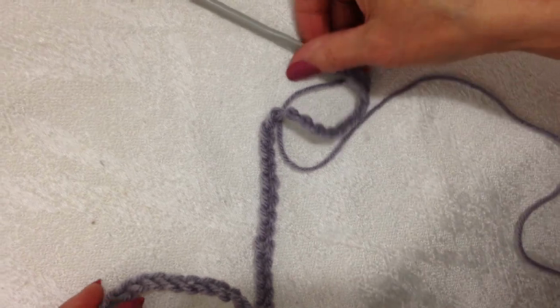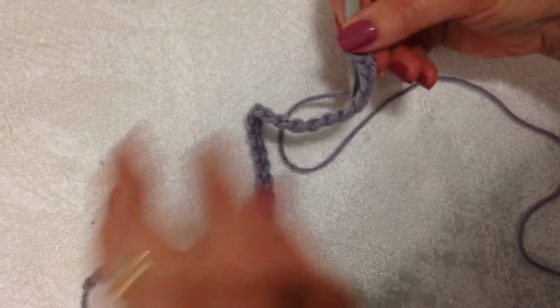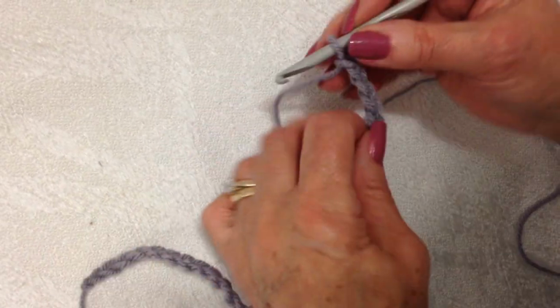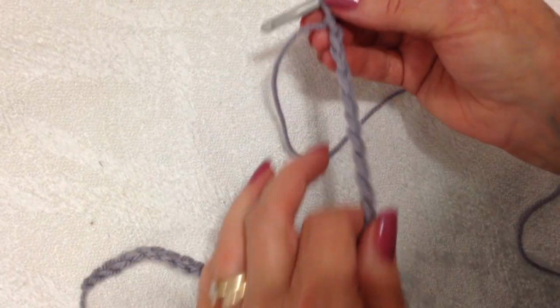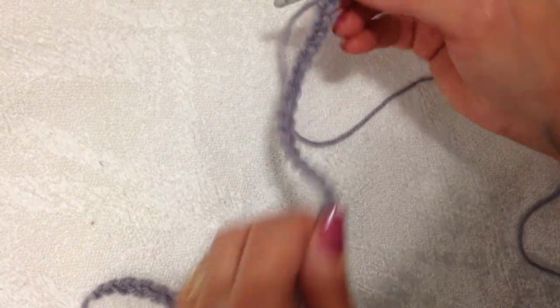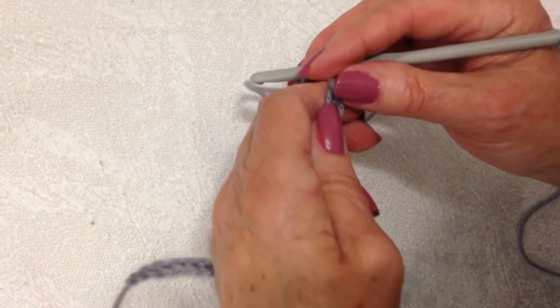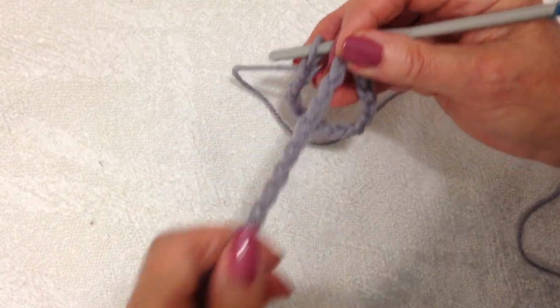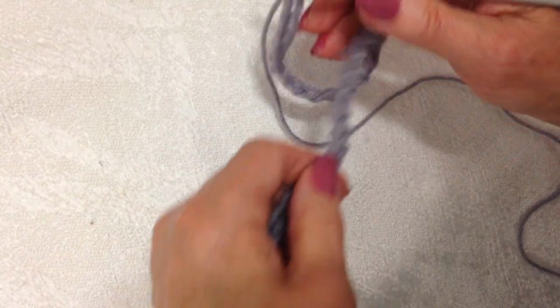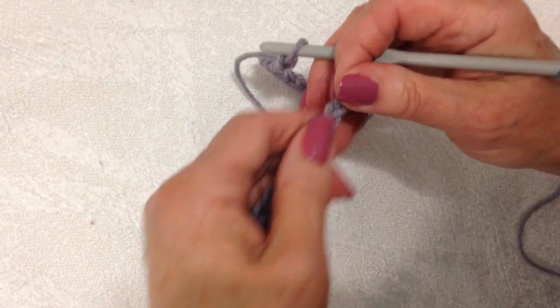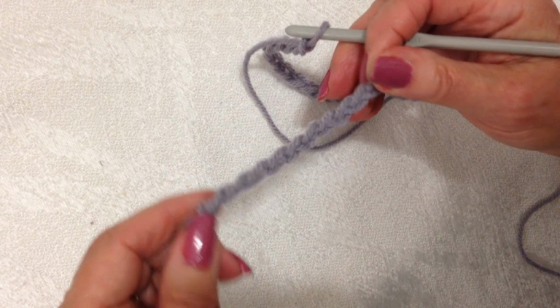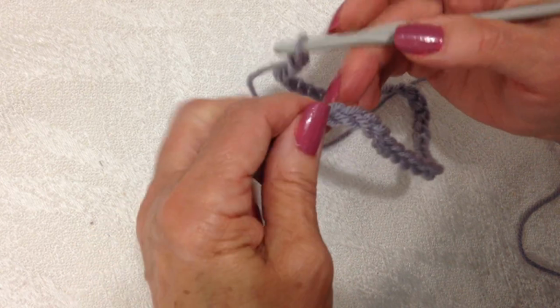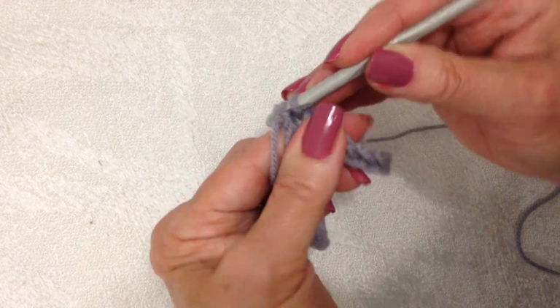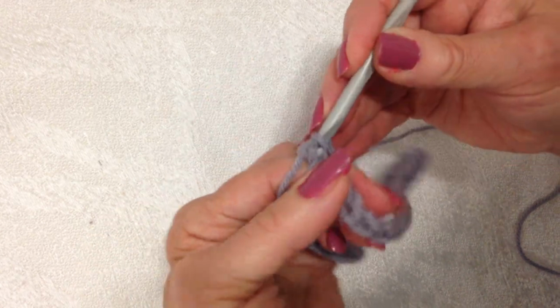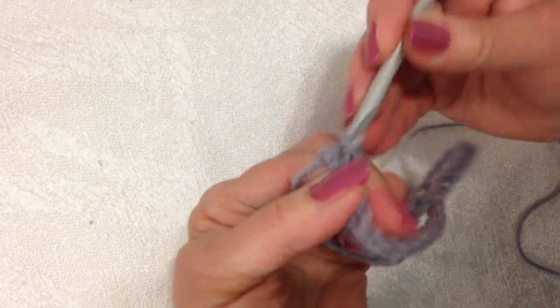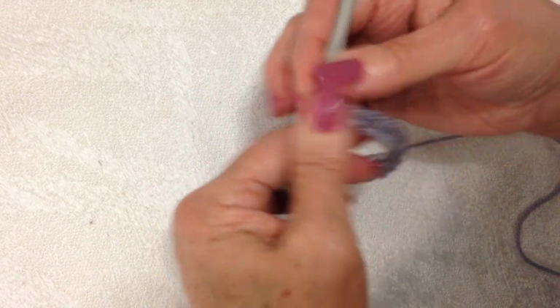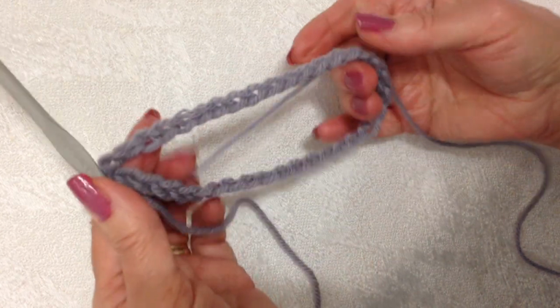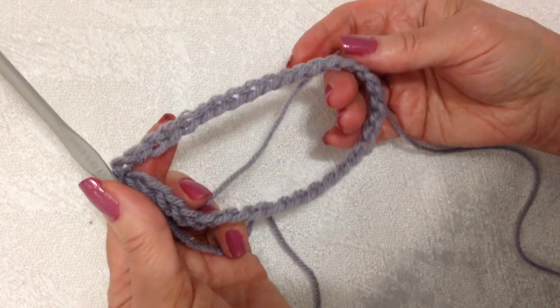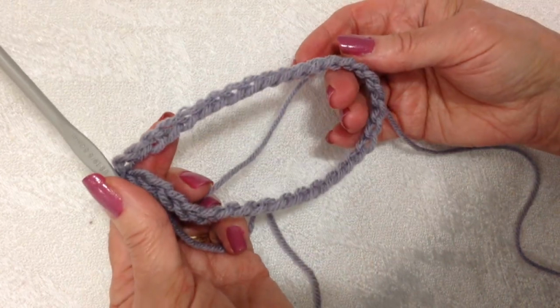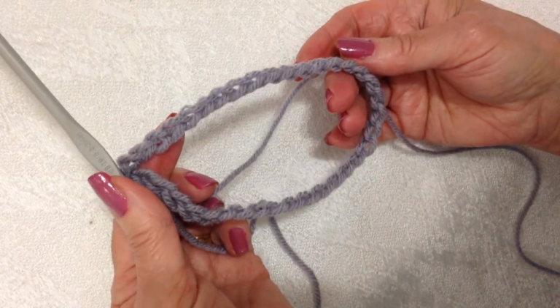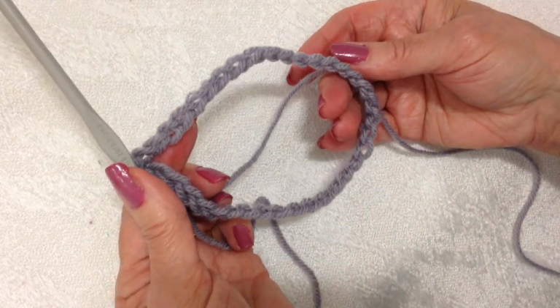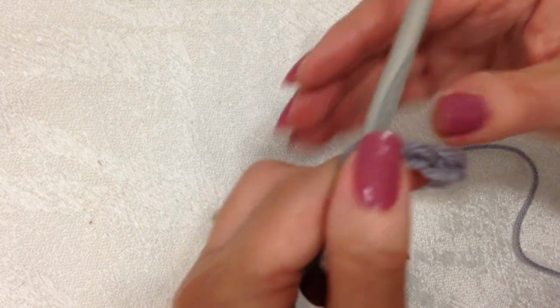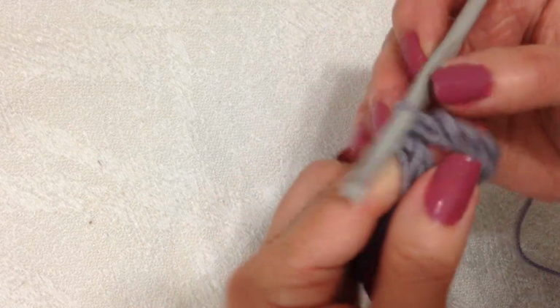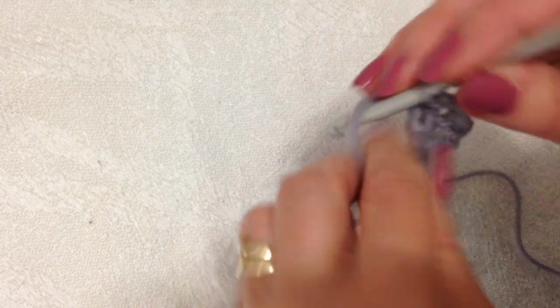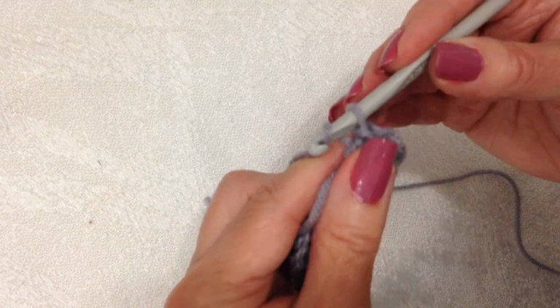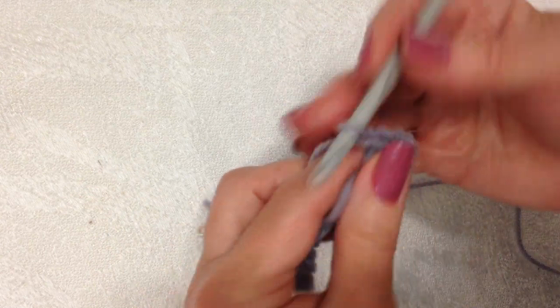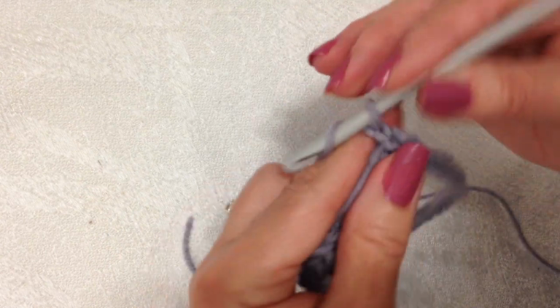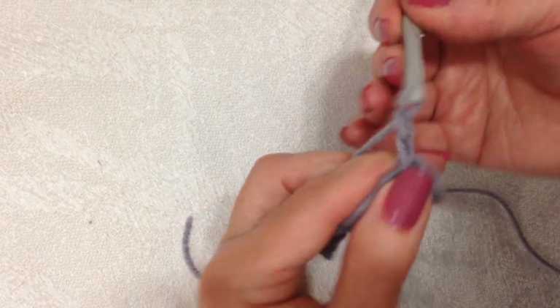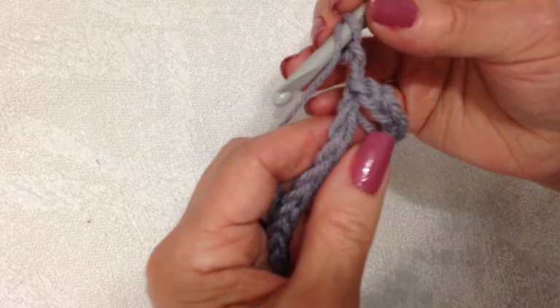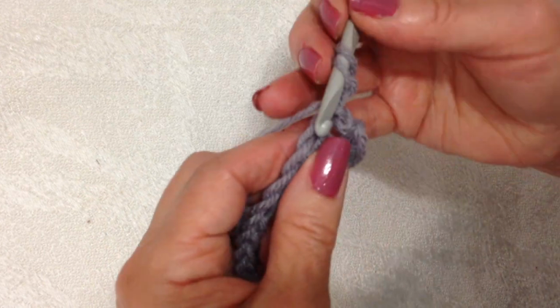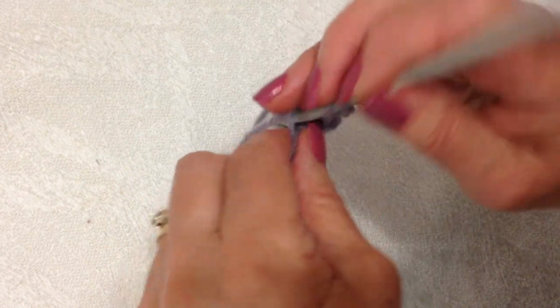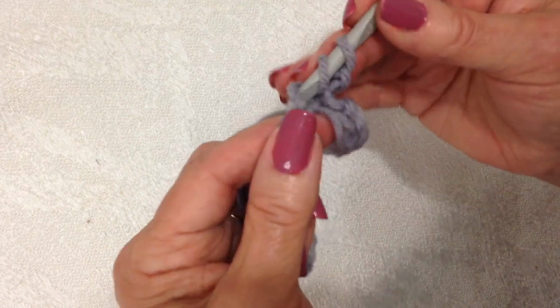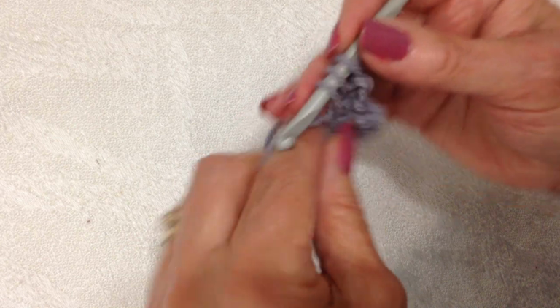I'm going to do the demo in baby size, so I have chained 38 and slip stitched to join, being careful not to twist the chain. I'm going to chain two.